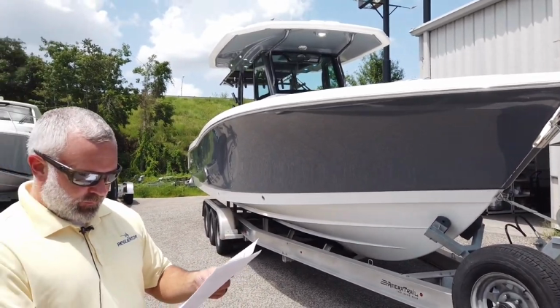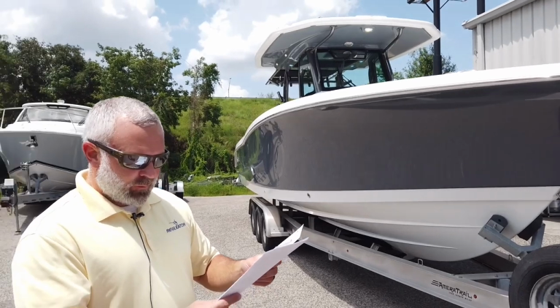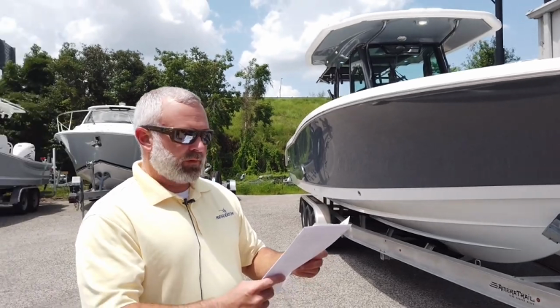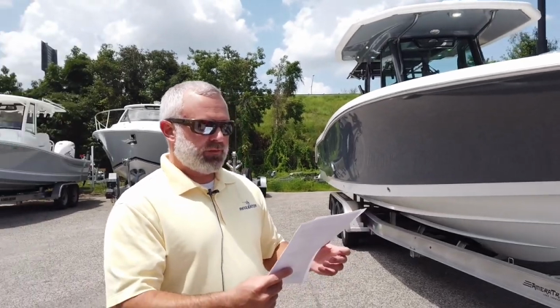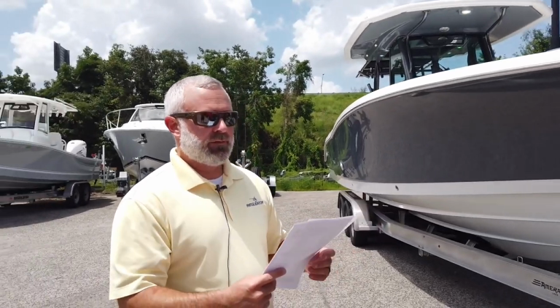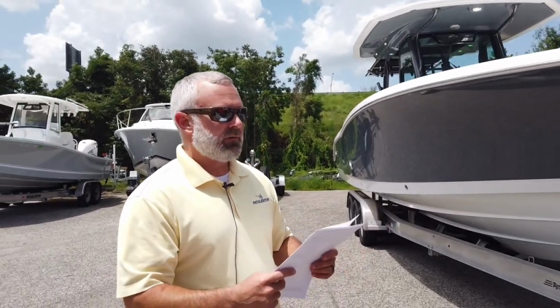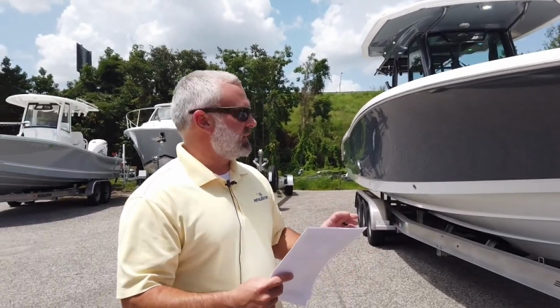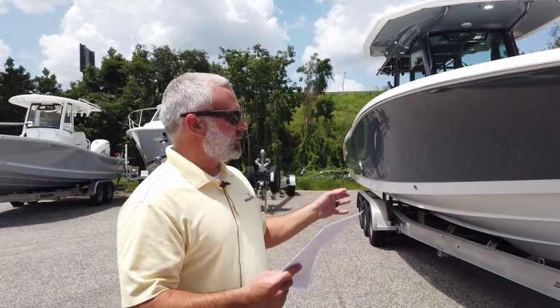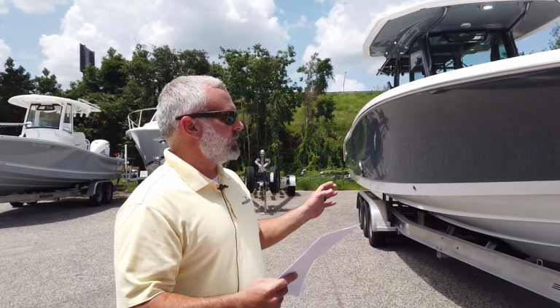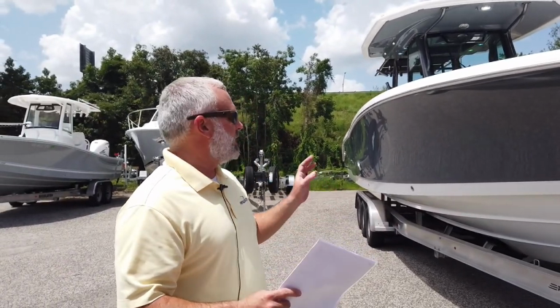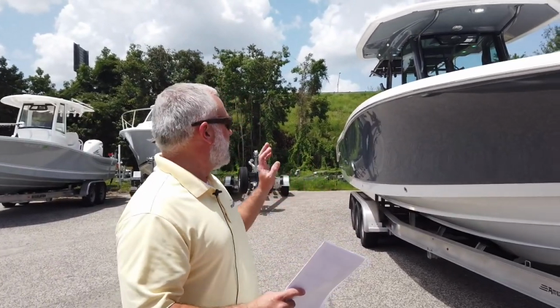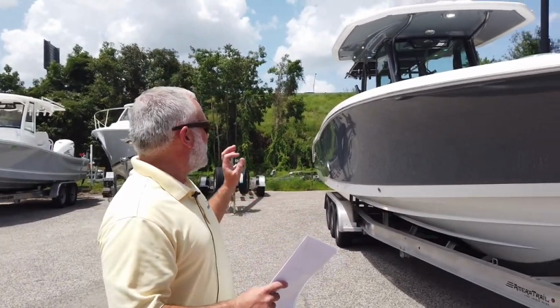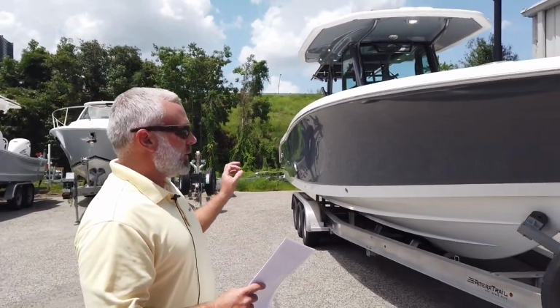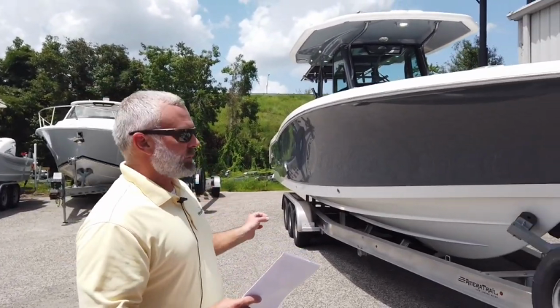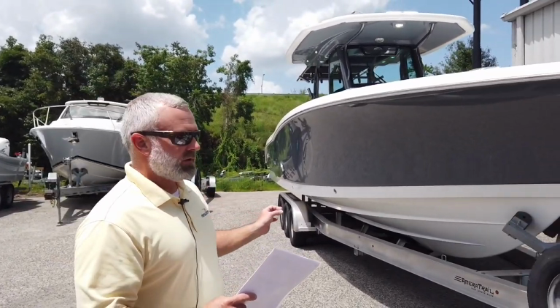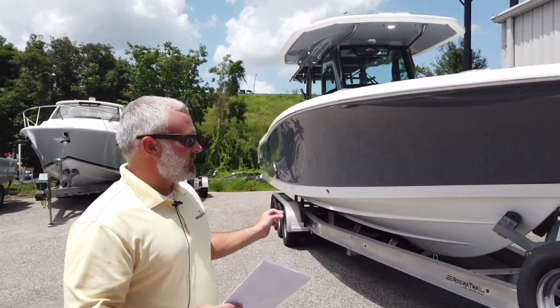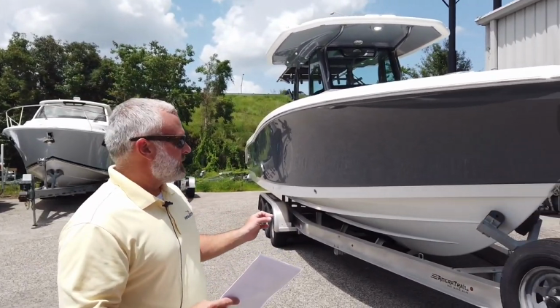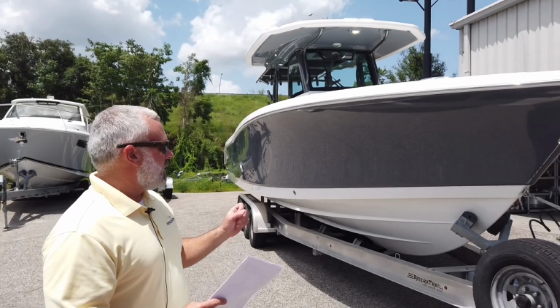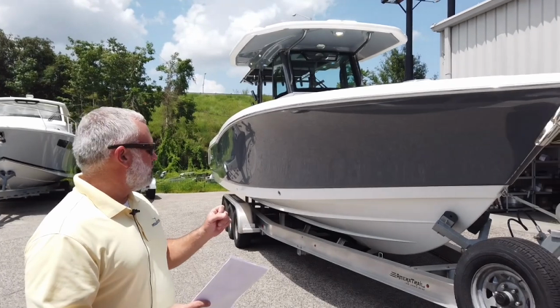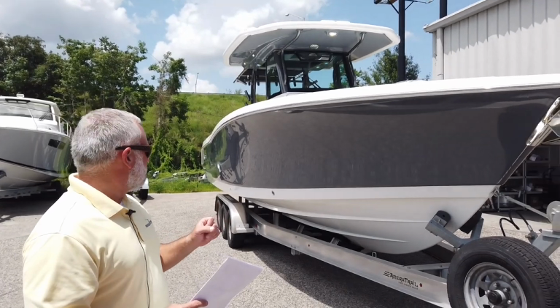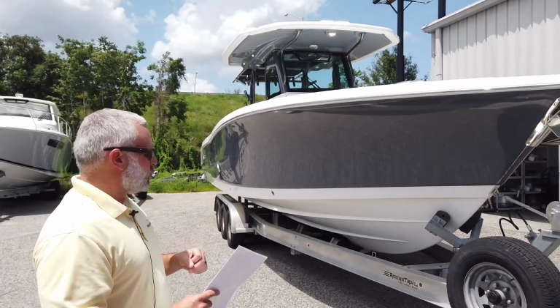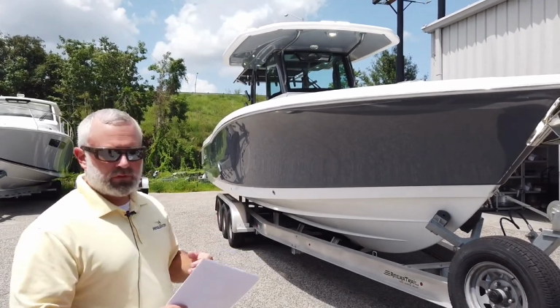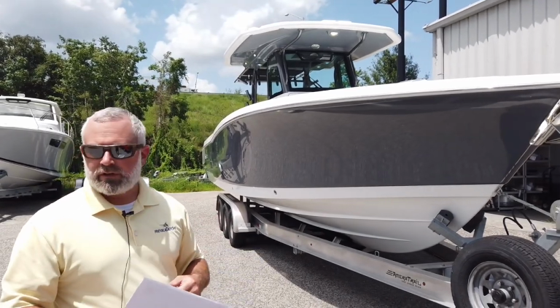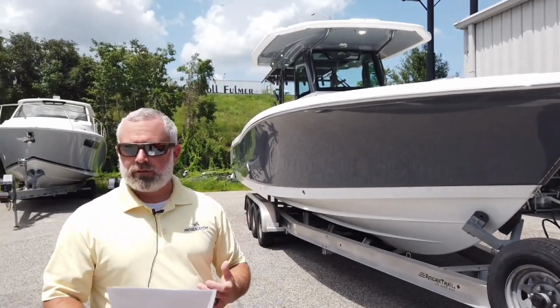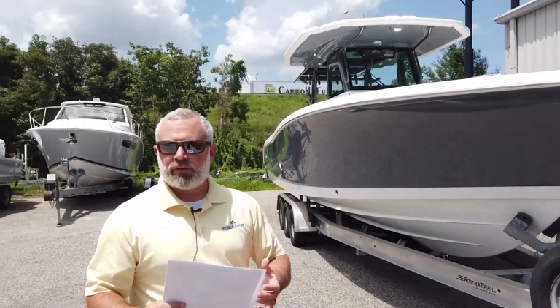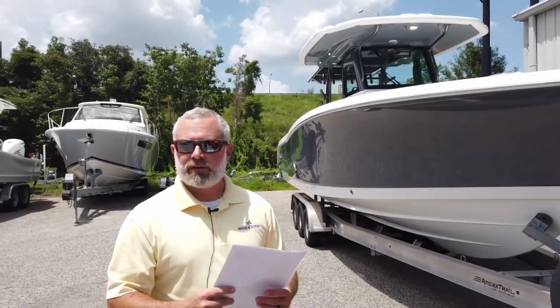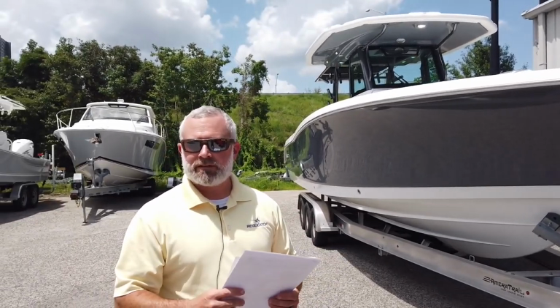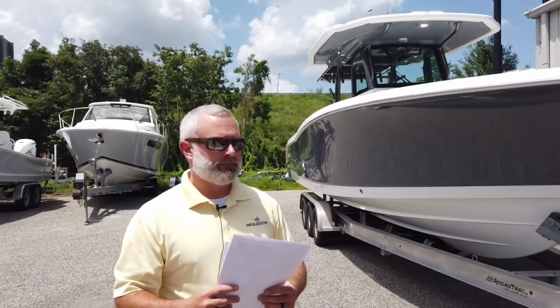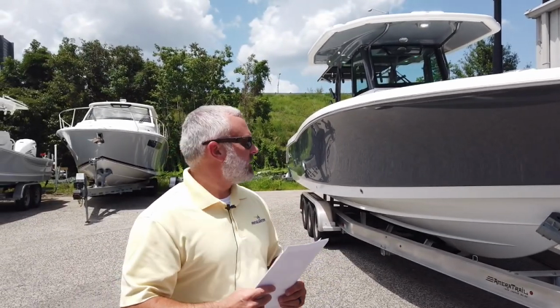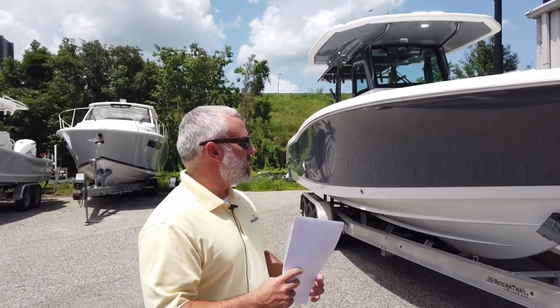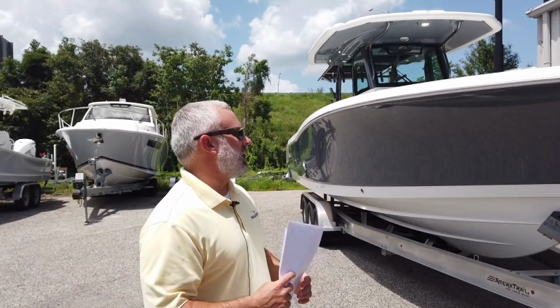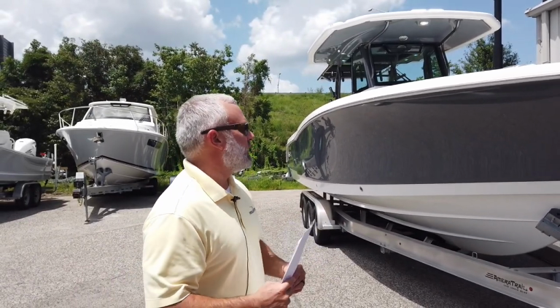MSRP is $501,555 as this one is rigged with the Yamaha 300s. Let's quickly go over some features and show what we've got on the boat.